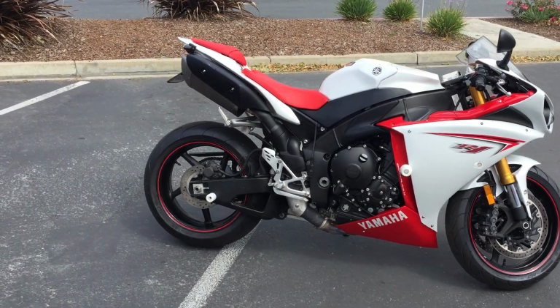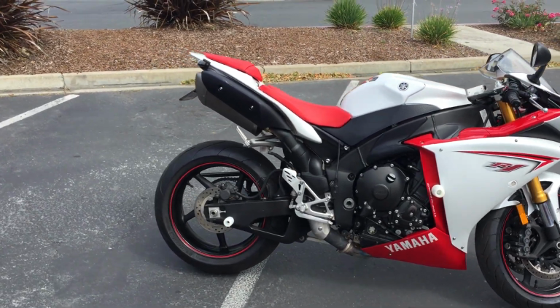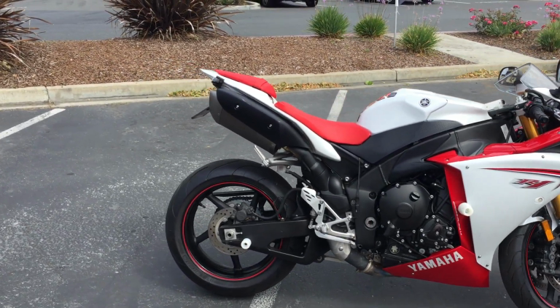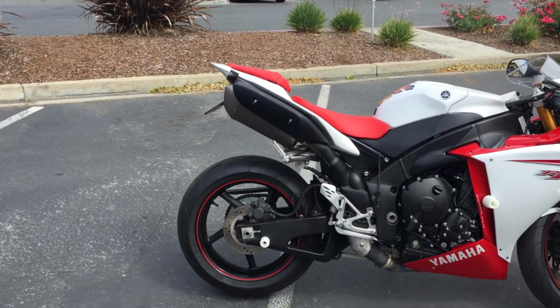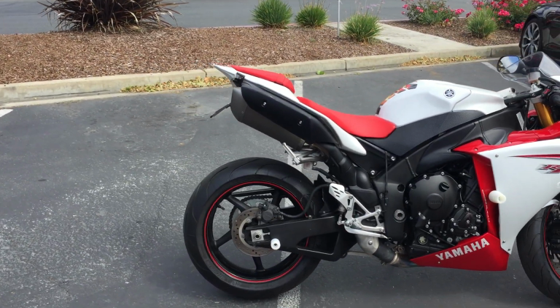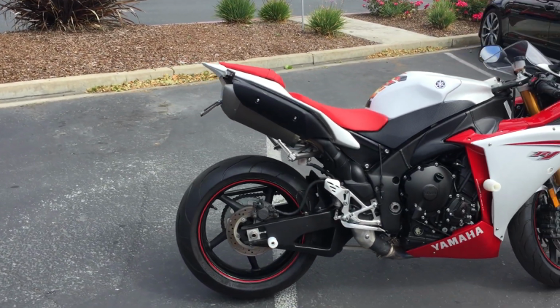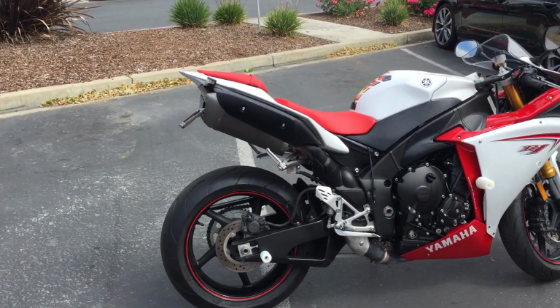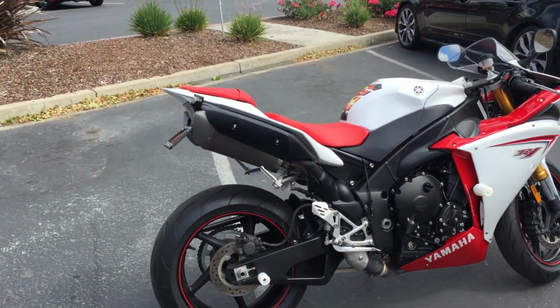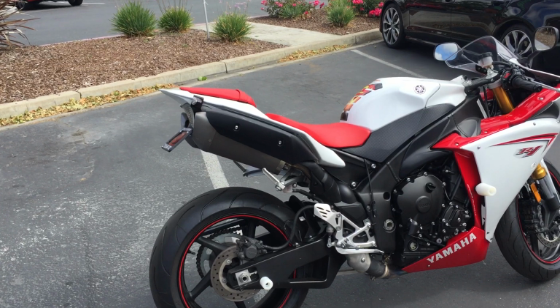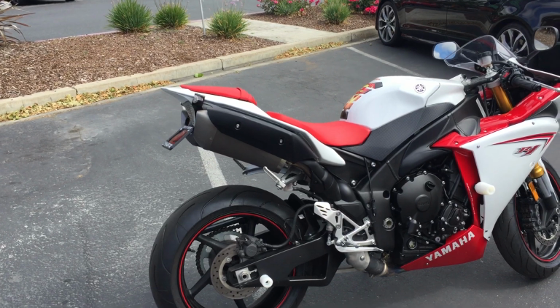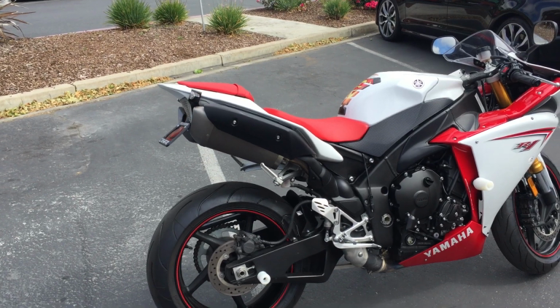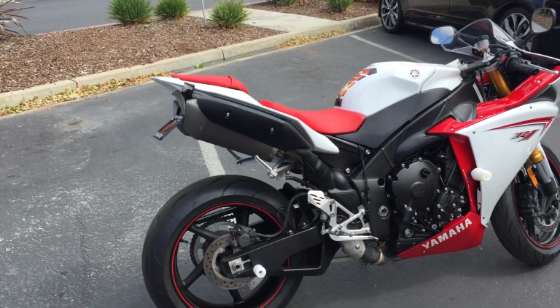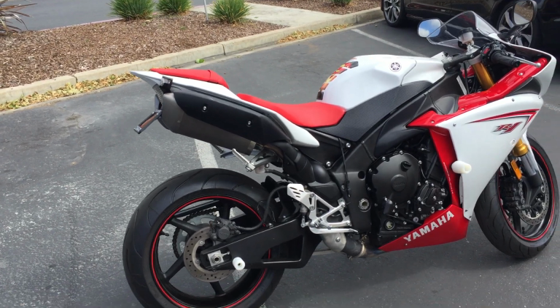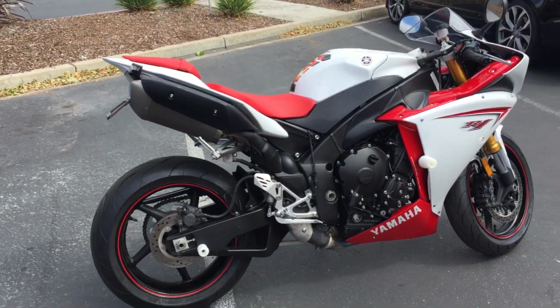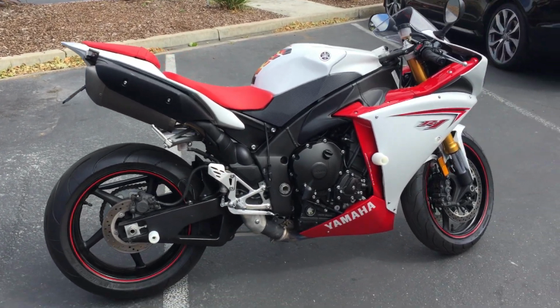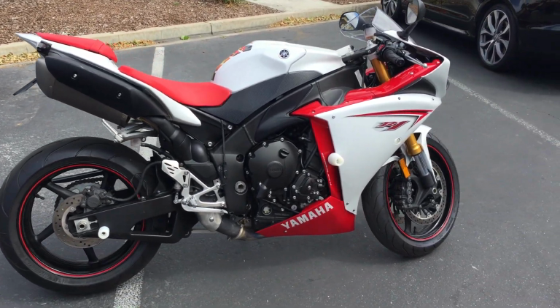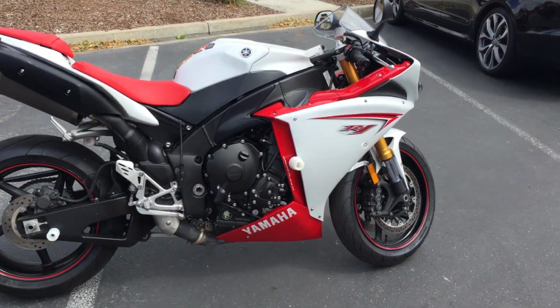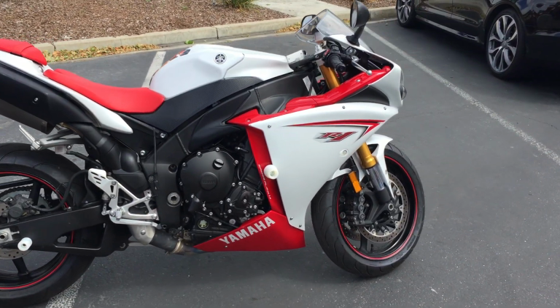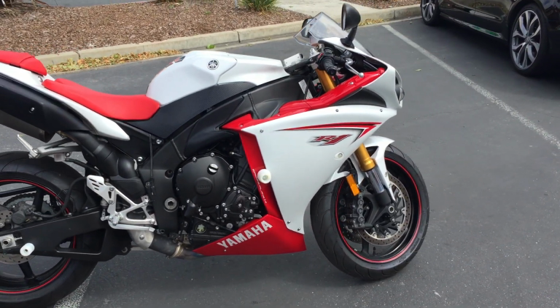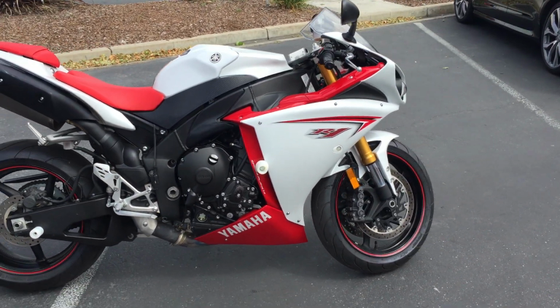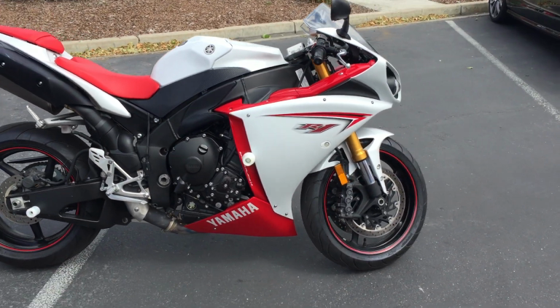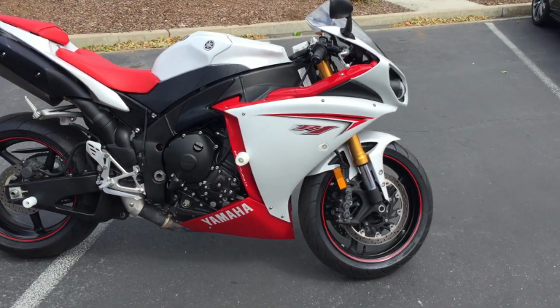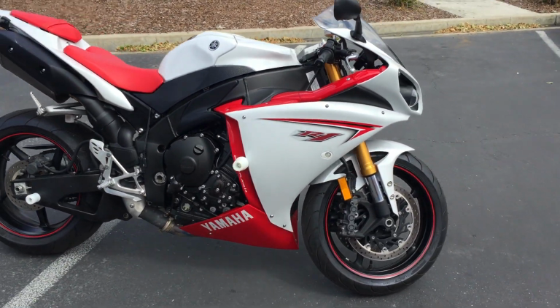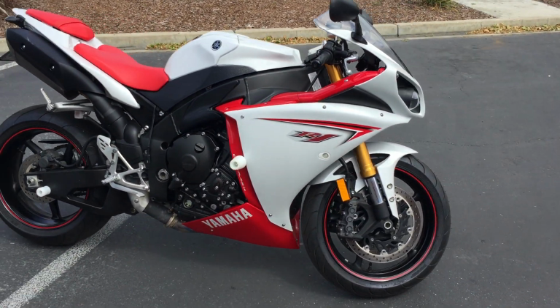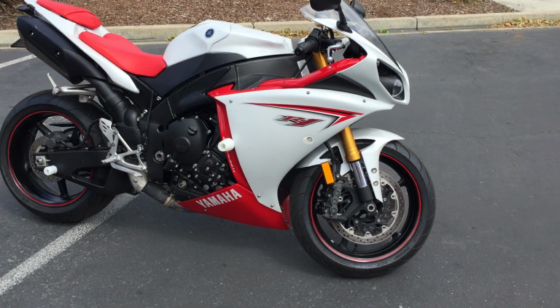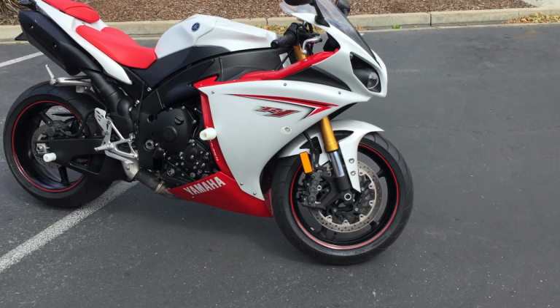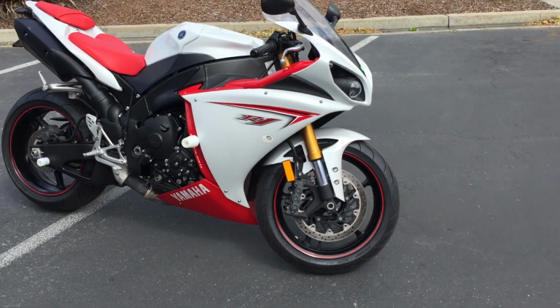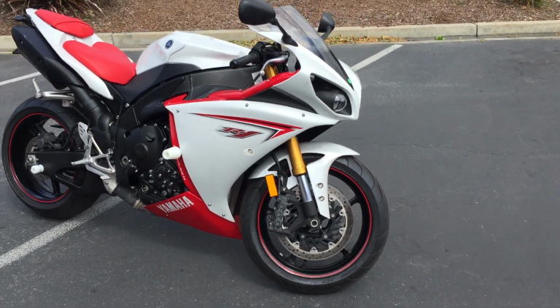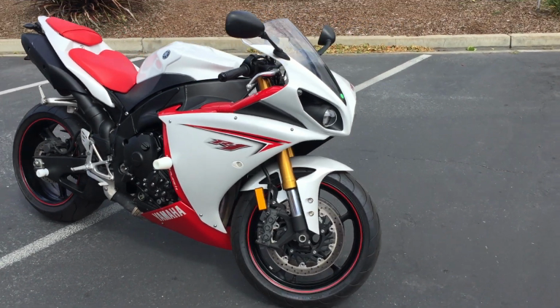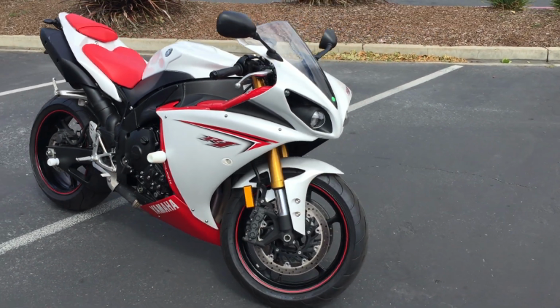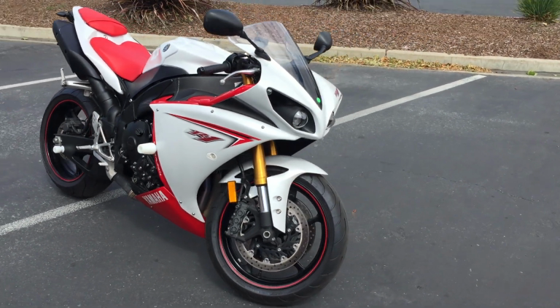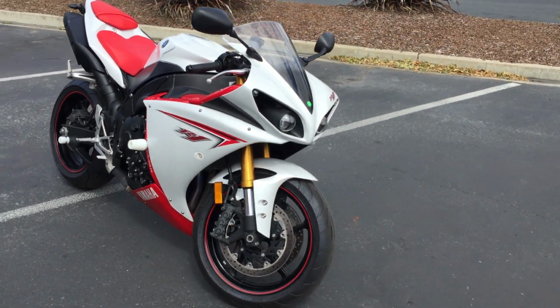It has a nice fender eliminator kit on the rear end with some LED blinkers, as well as flush mount turn signals up front. It also has some nice white frame sliders on it.